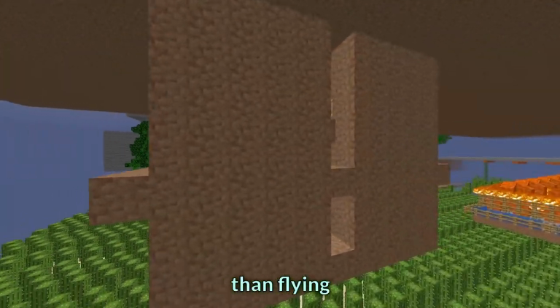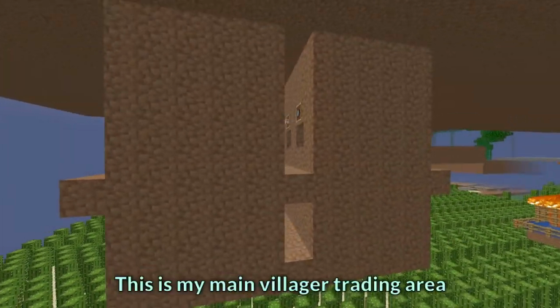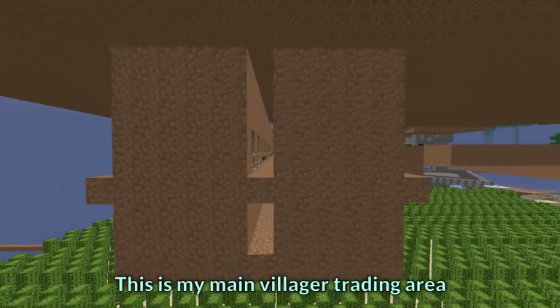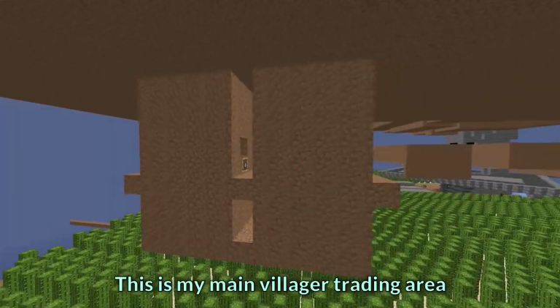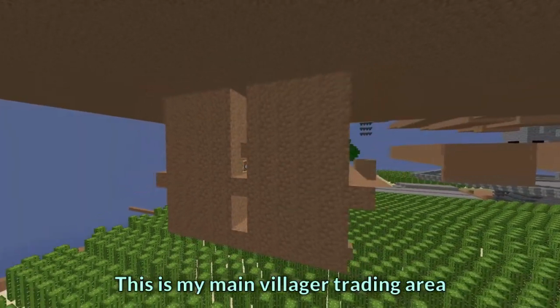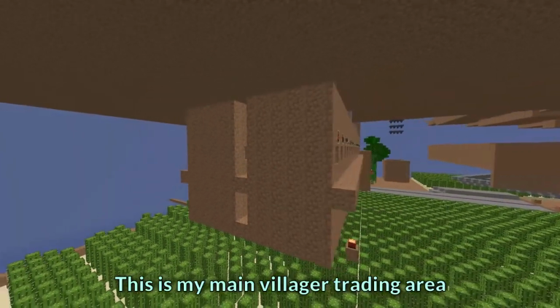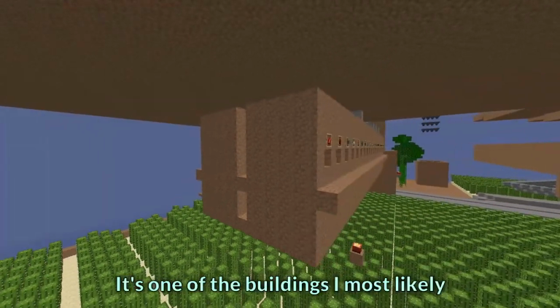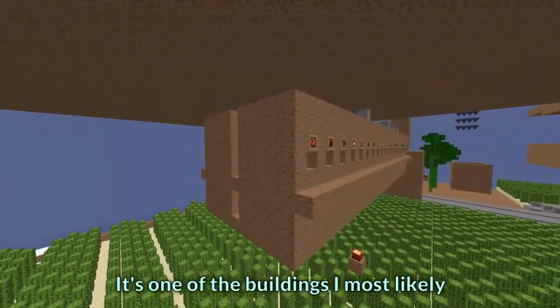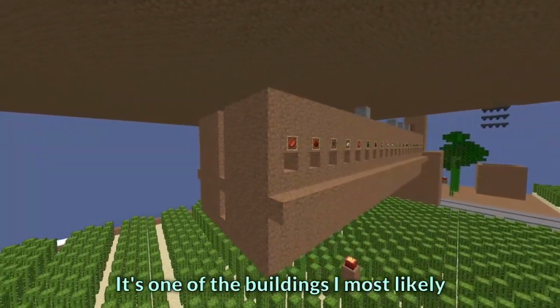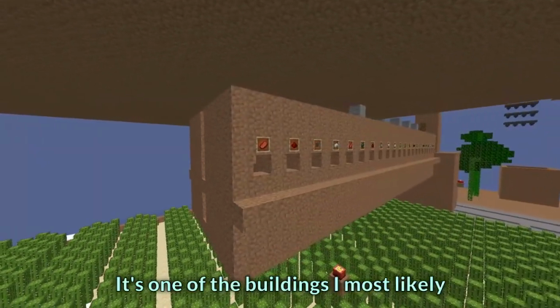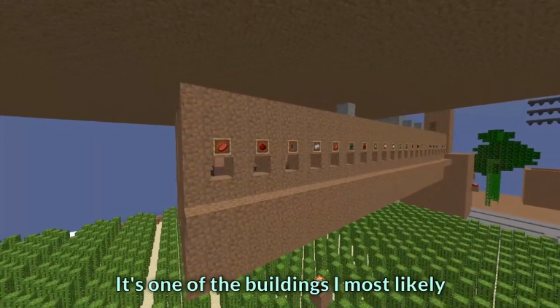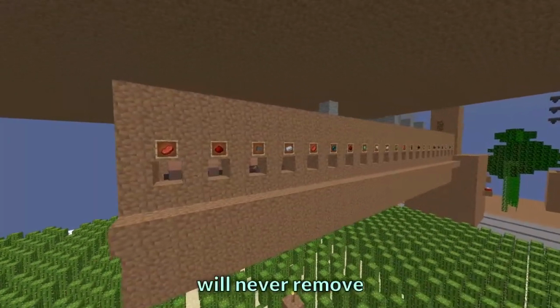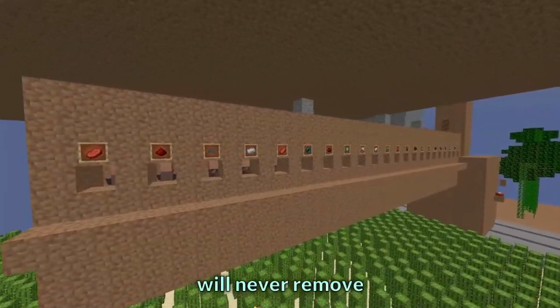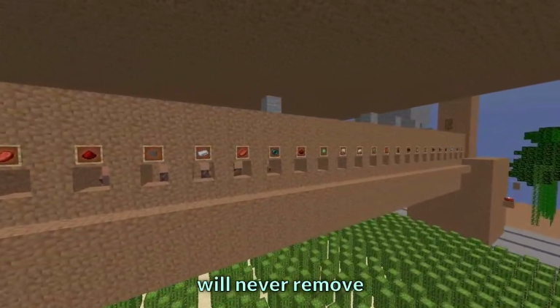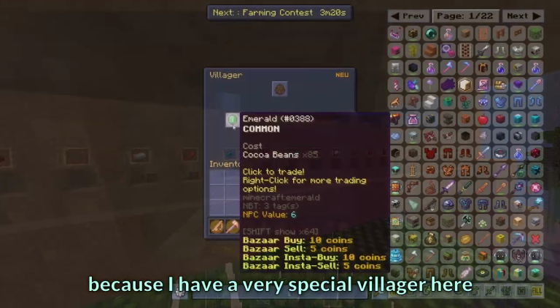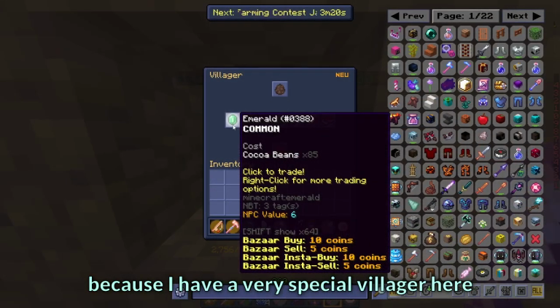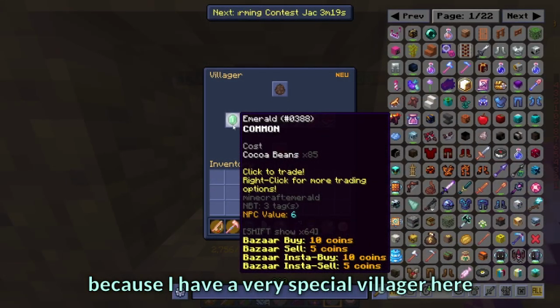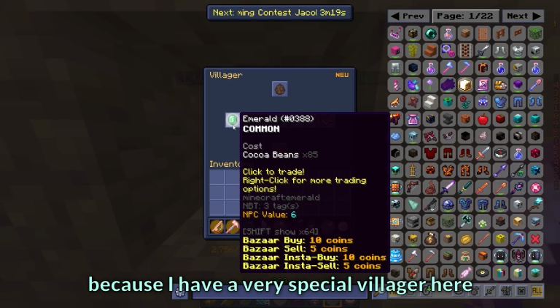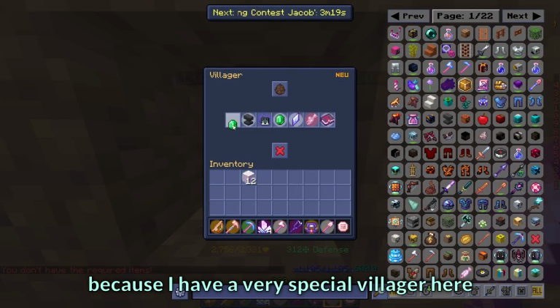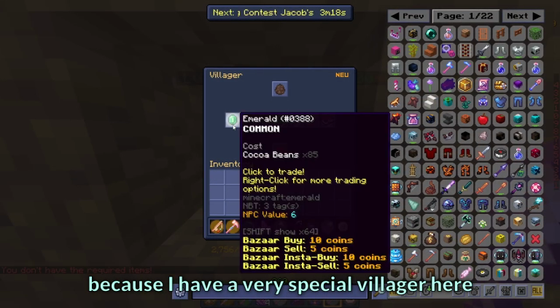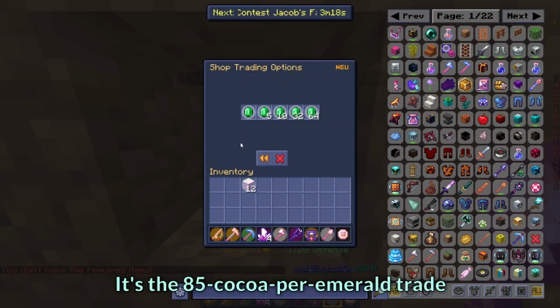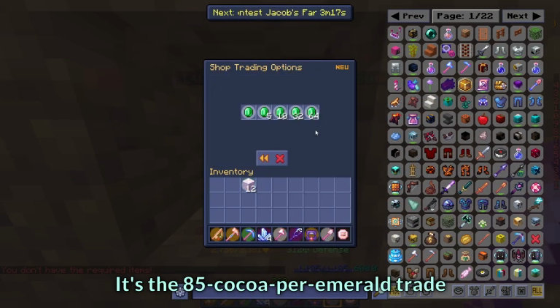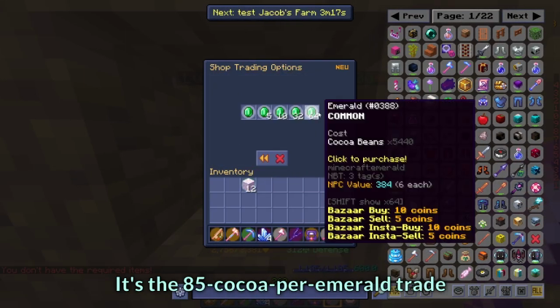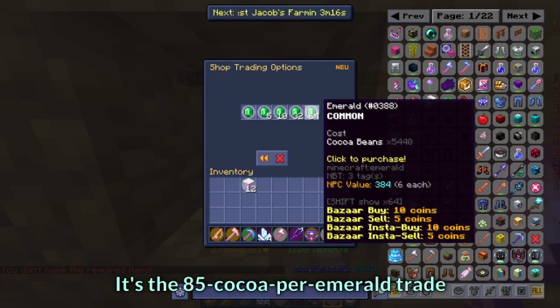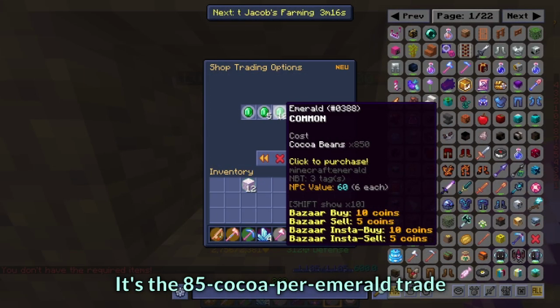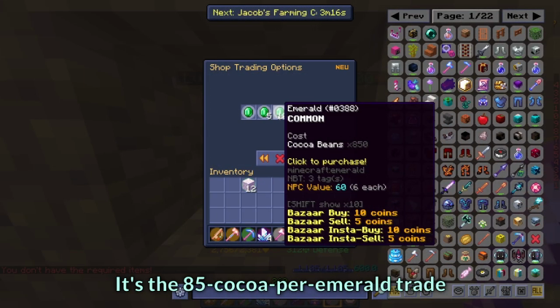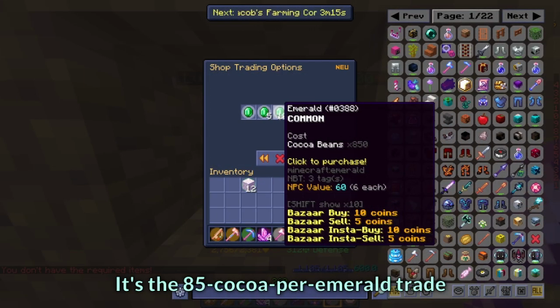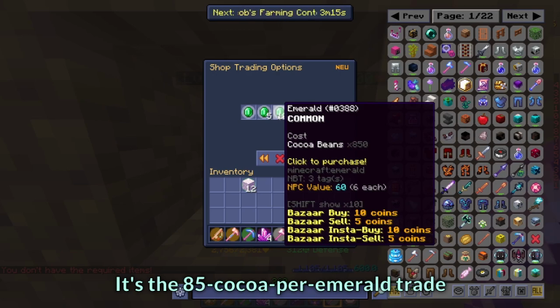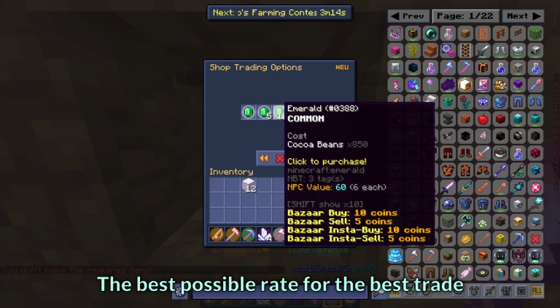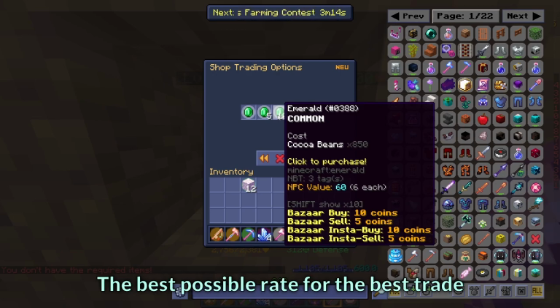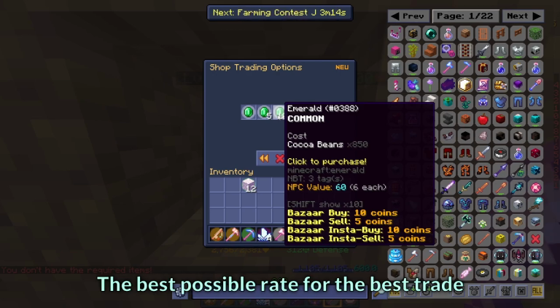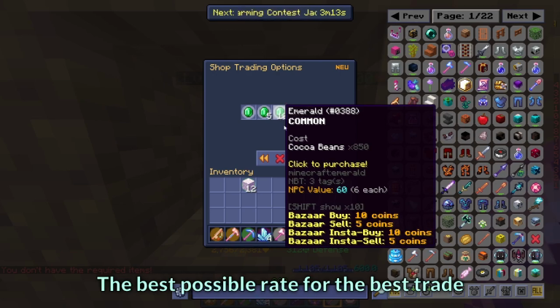This is my main villager trading area. It's one of the buildings I most likely will never remove, because I have a very special villager here — it's the 85 copper-to-emerald trade, the best possible rate for the best trade.